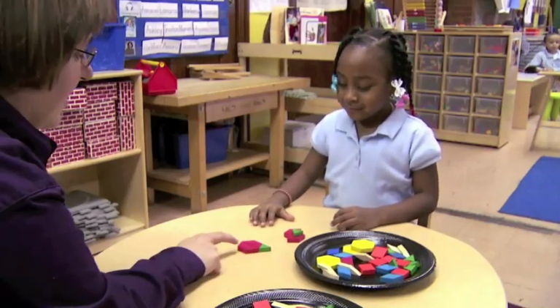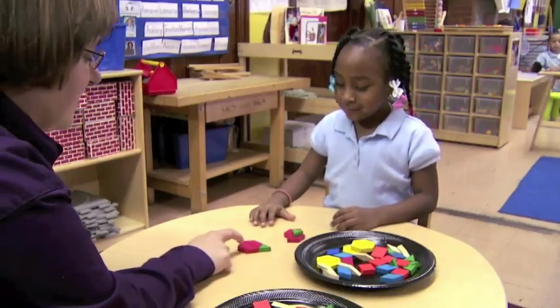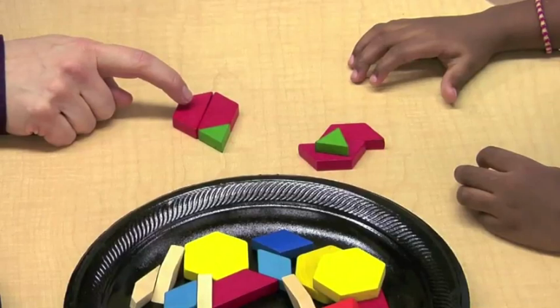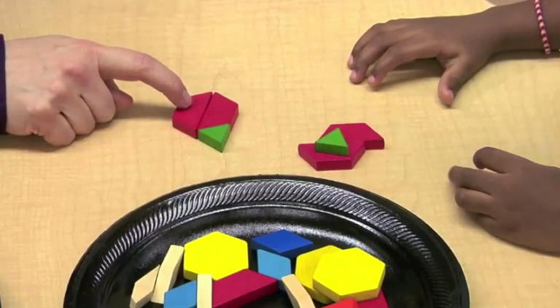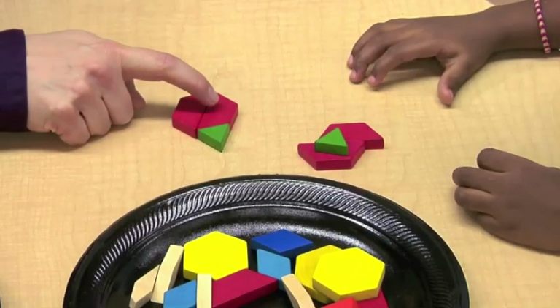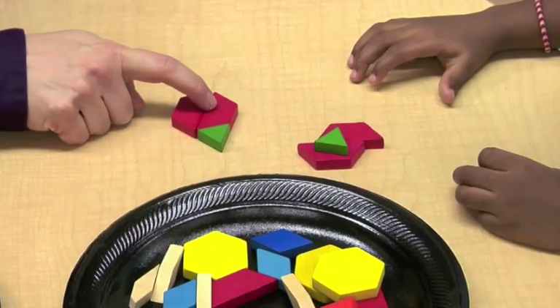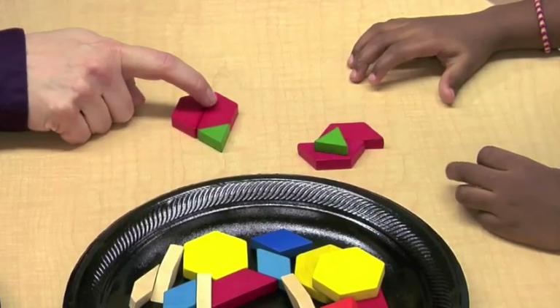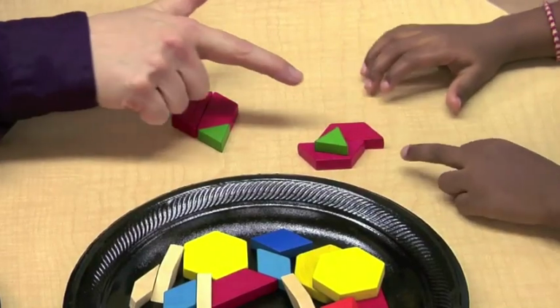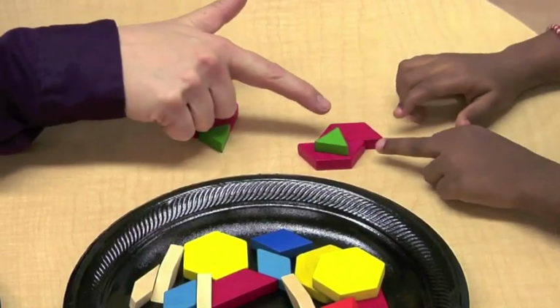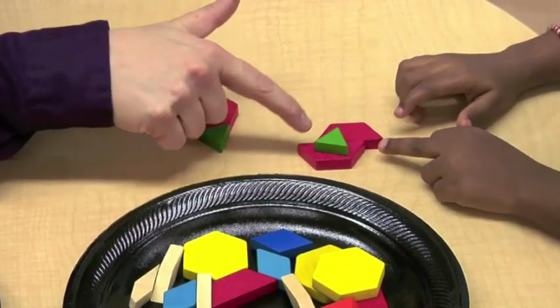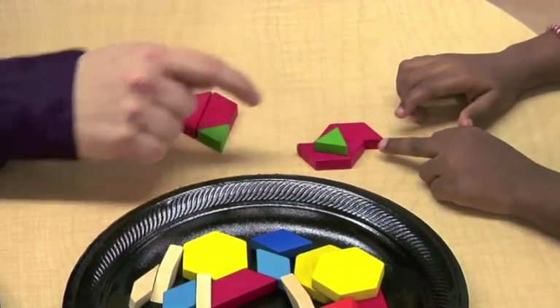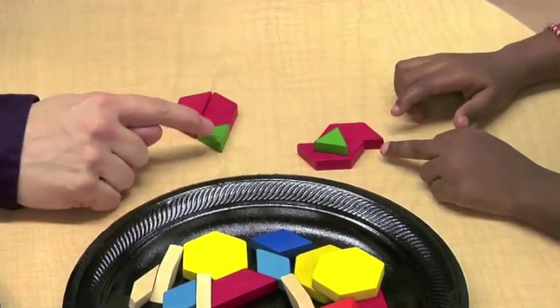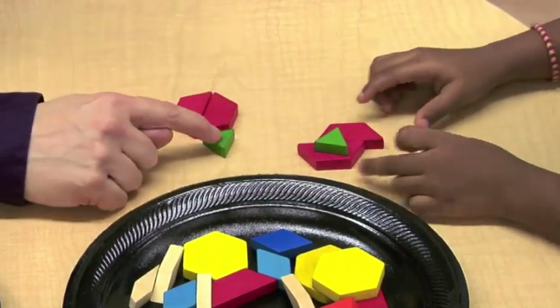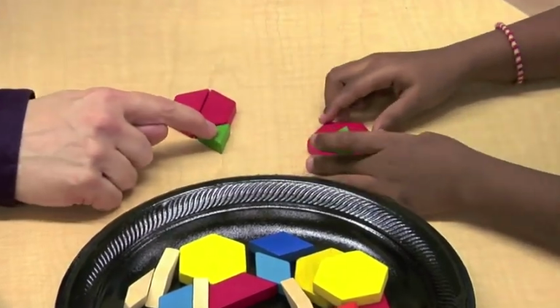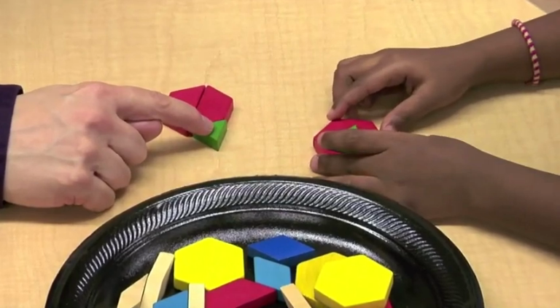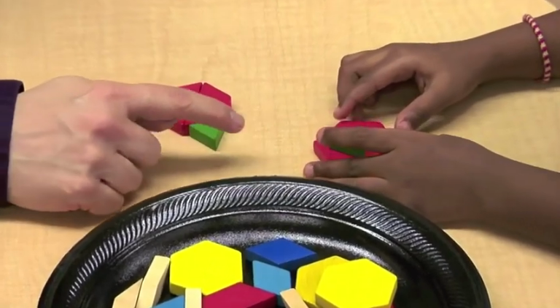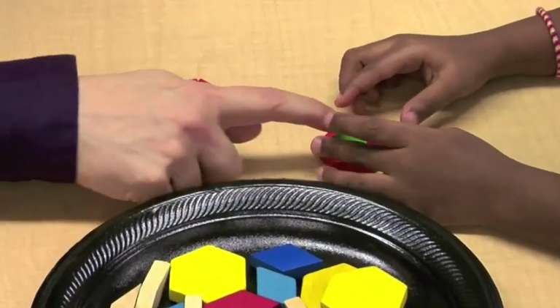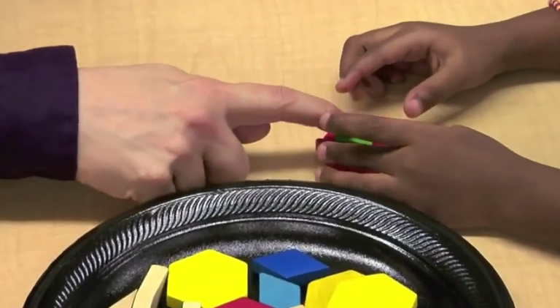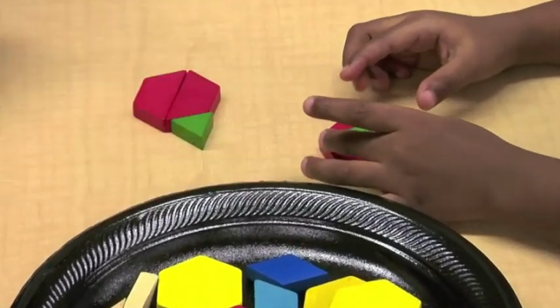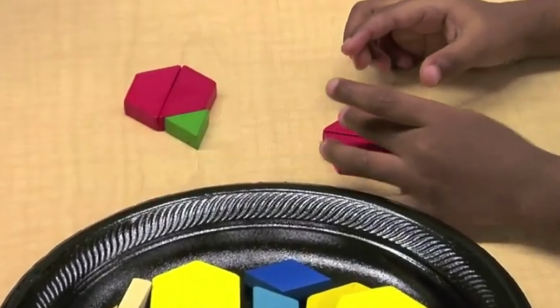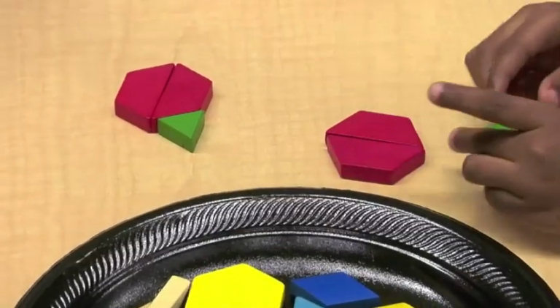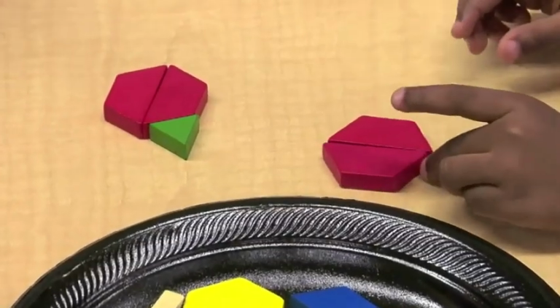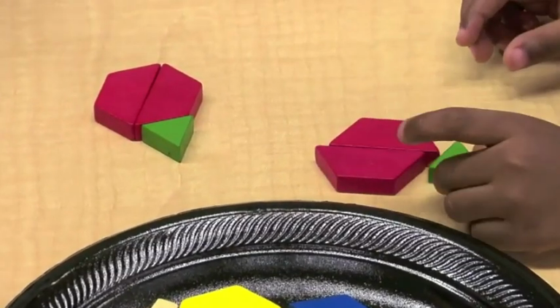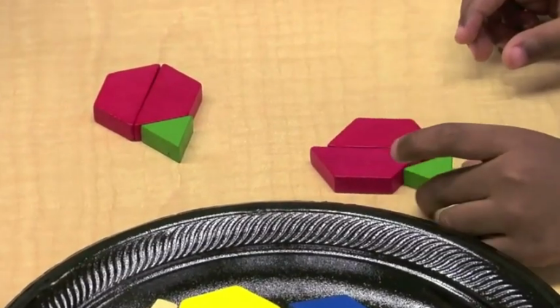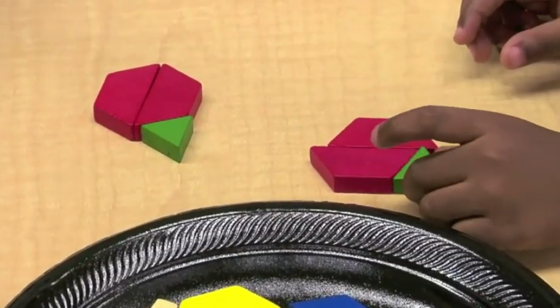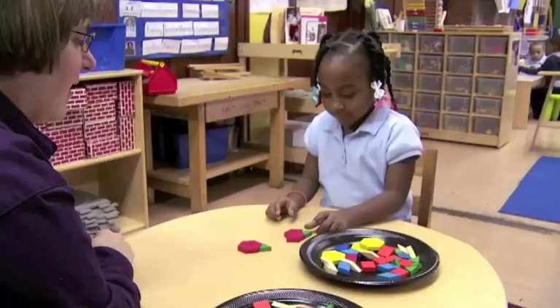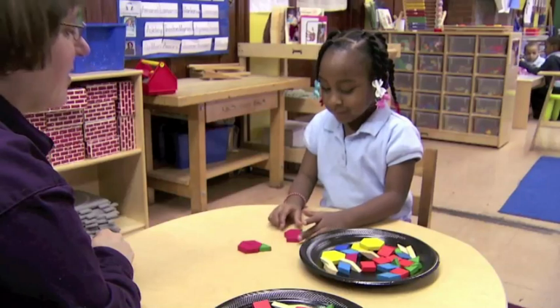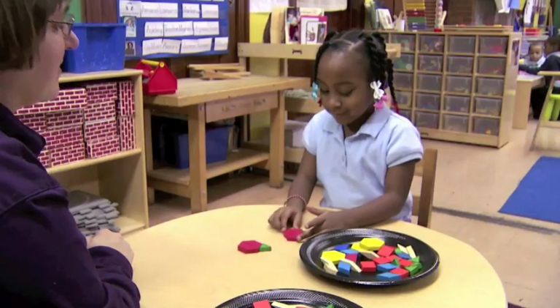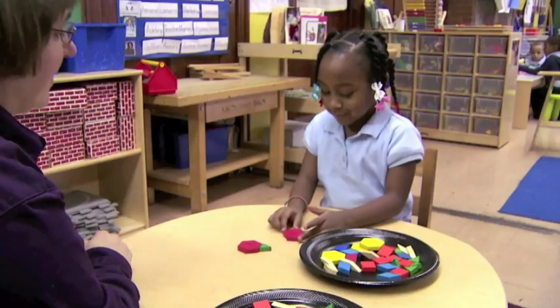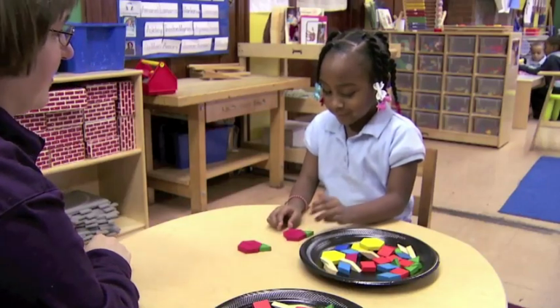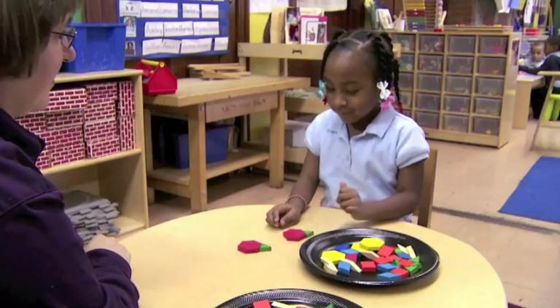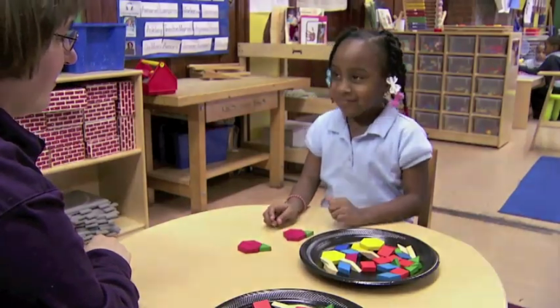I see that I have a red one and a red one, and you have a red one and a red one. And then I have a green one pointing out, and you have a green one. Is that the same? Now it's exactly the same, huh? Cool, want to try another one?